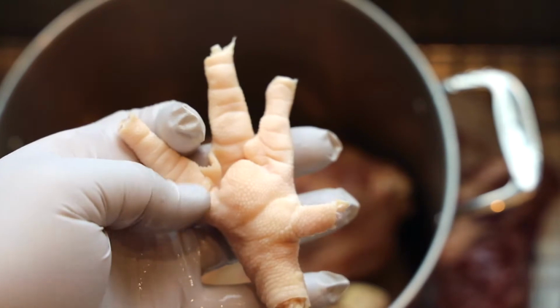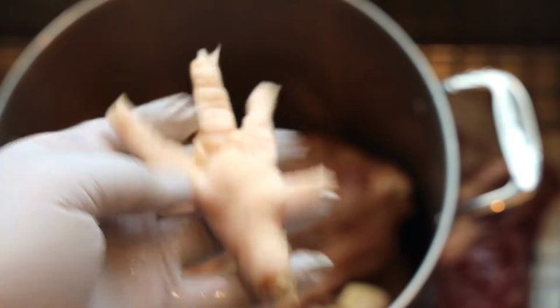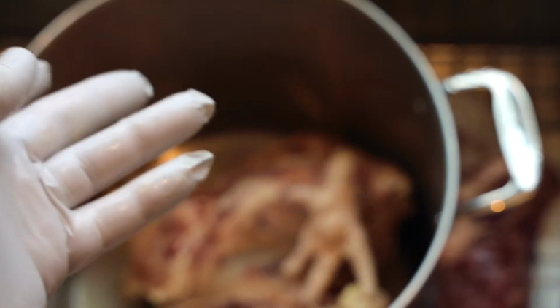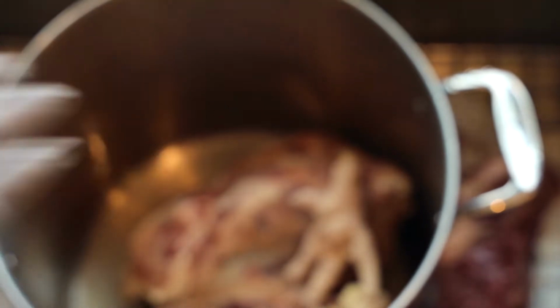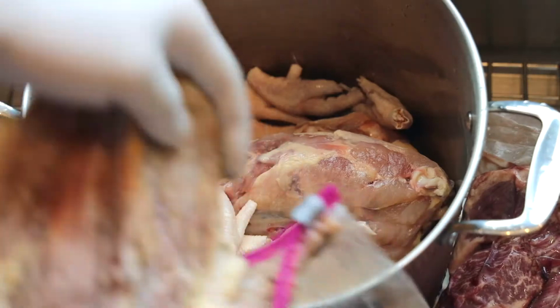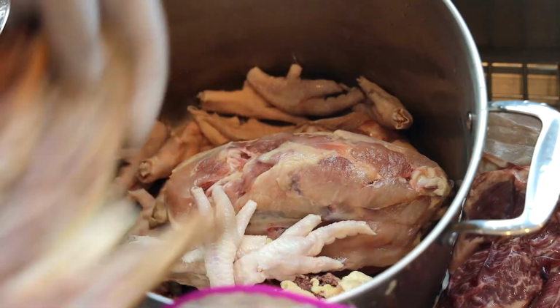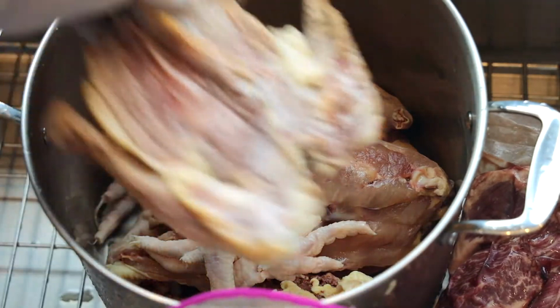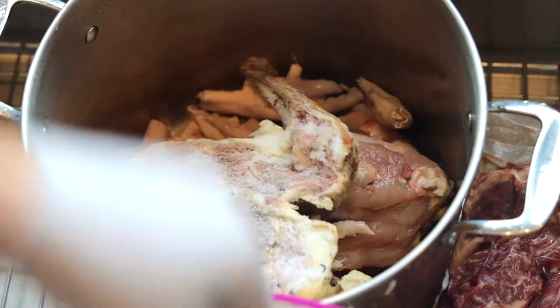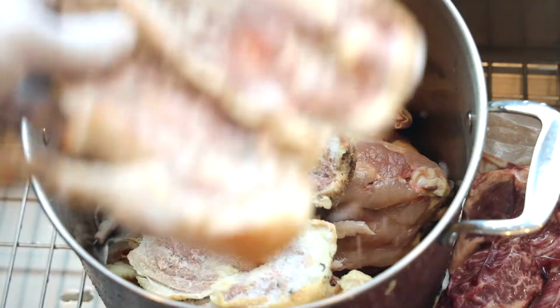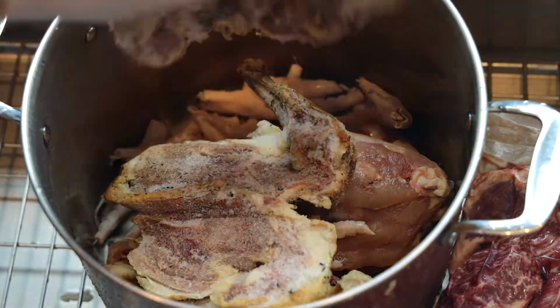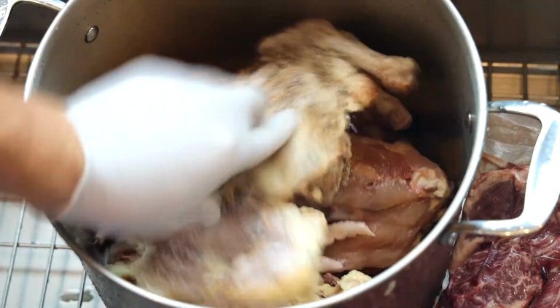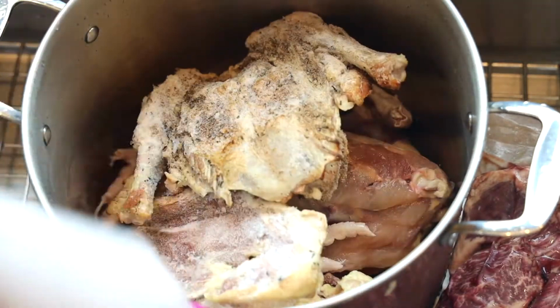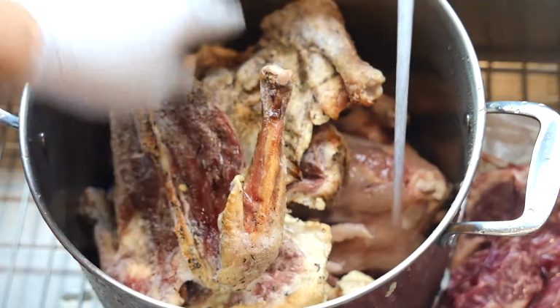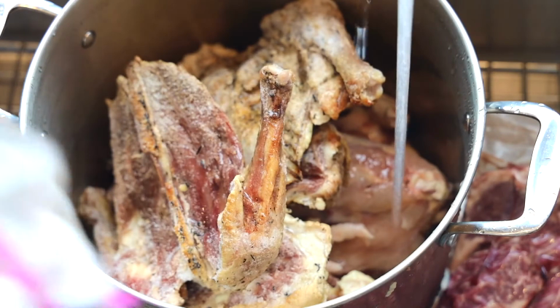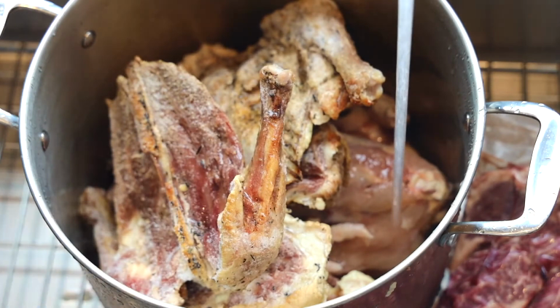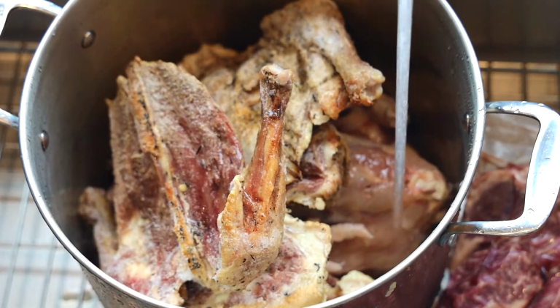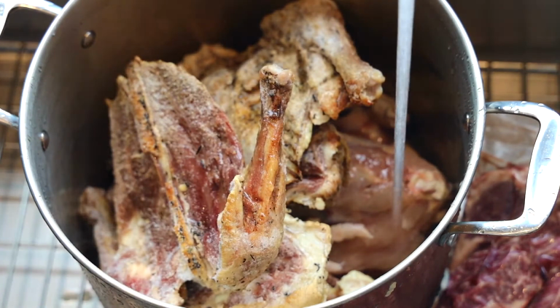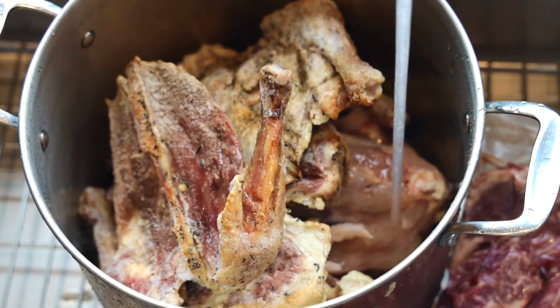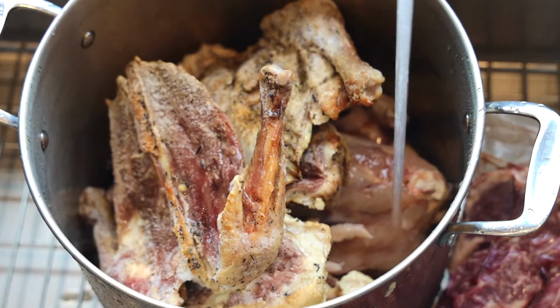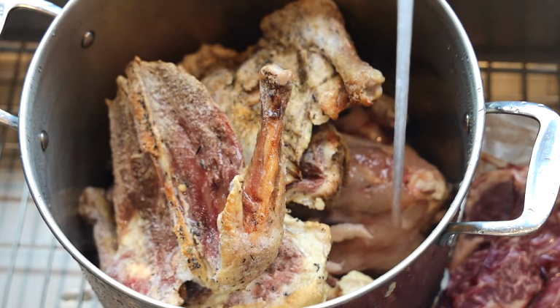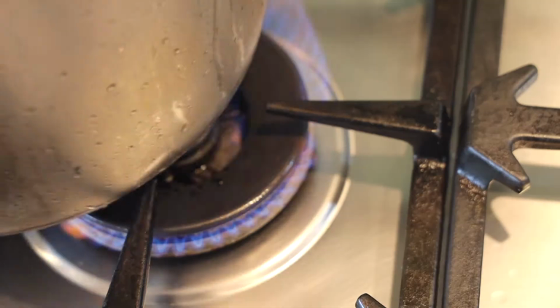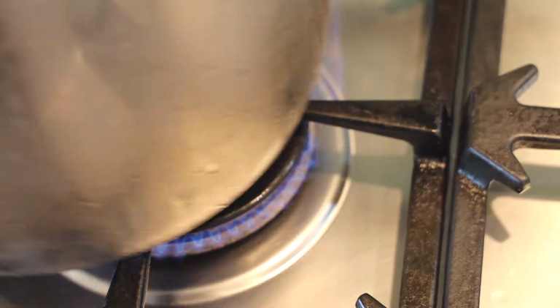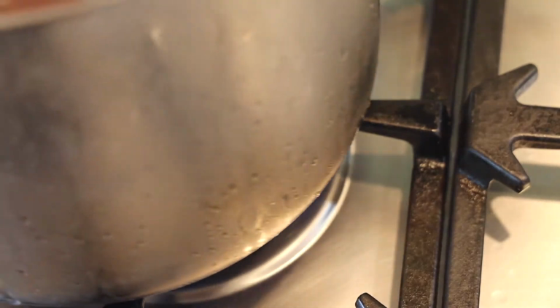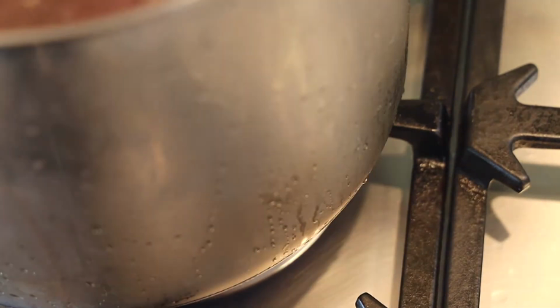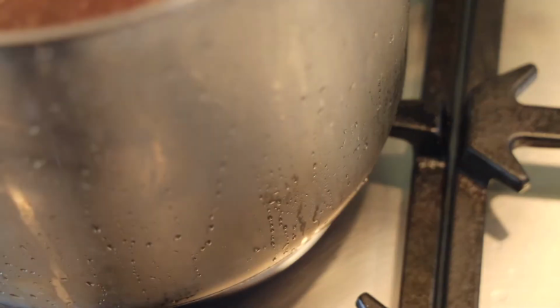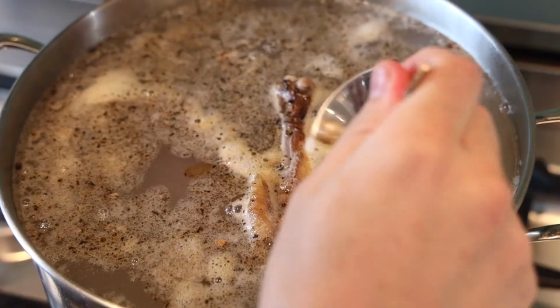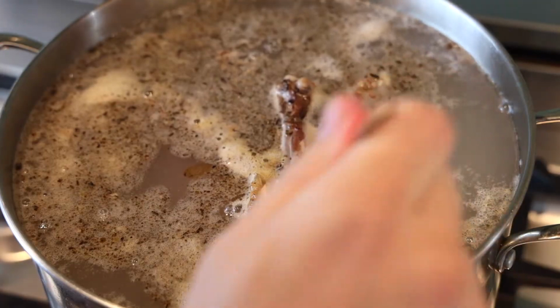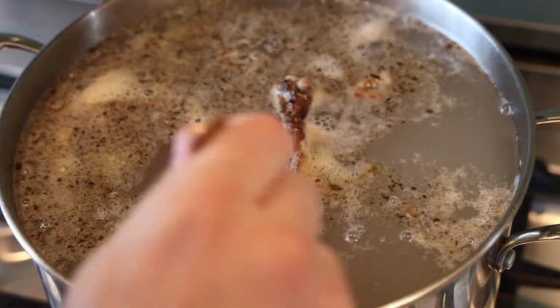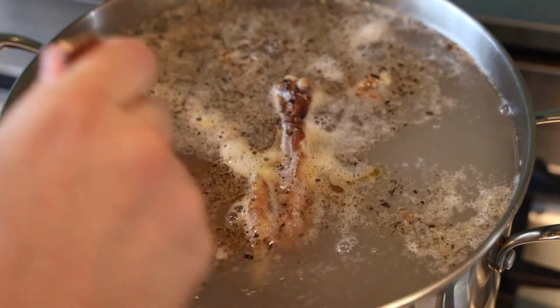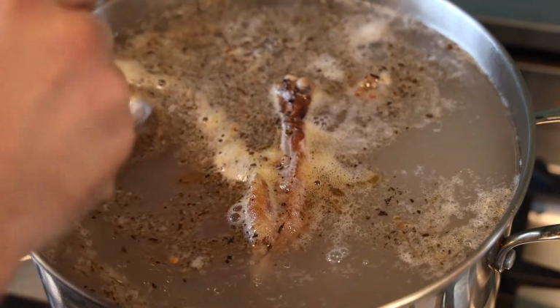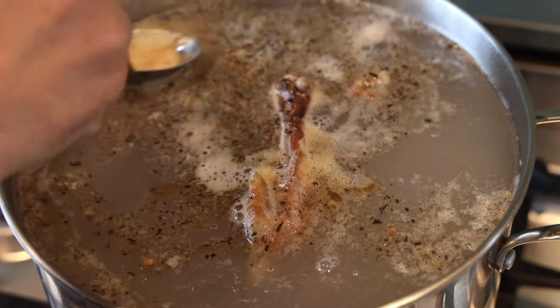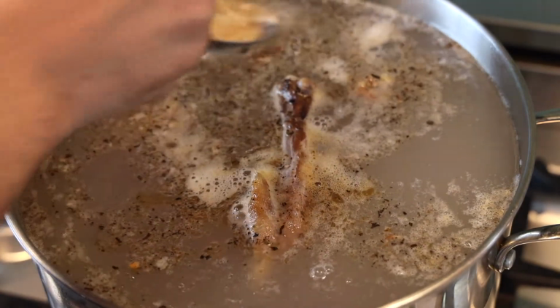I also have some duck bones. This is from duck breasts that I roasted — I saved the carcass. That makes really good soup. Add everything to a pot, cover with cold water, bring it up to a boil, and skim aggressively.